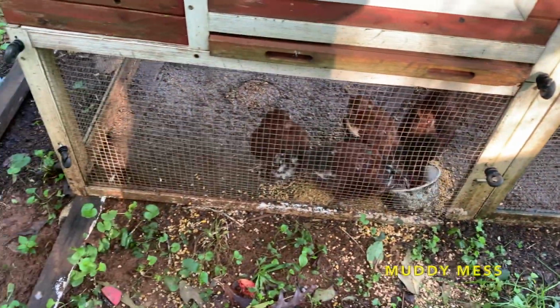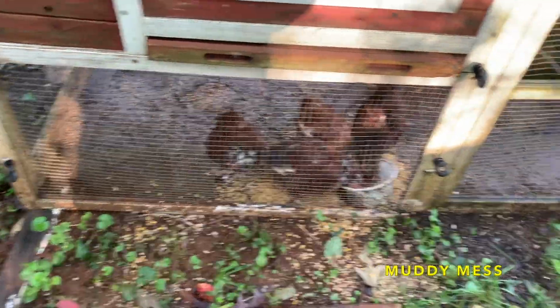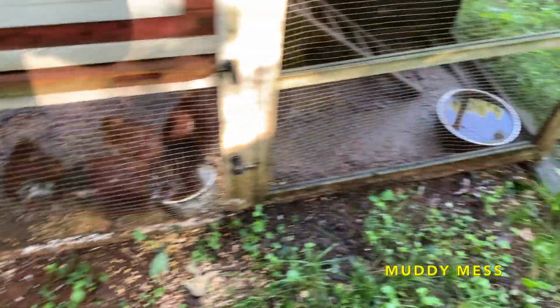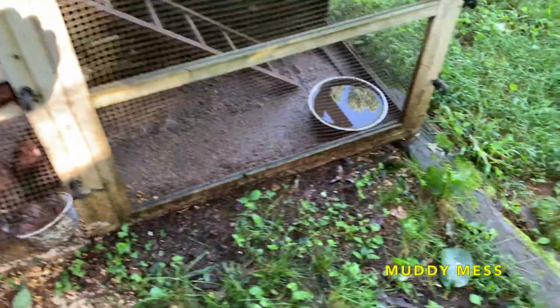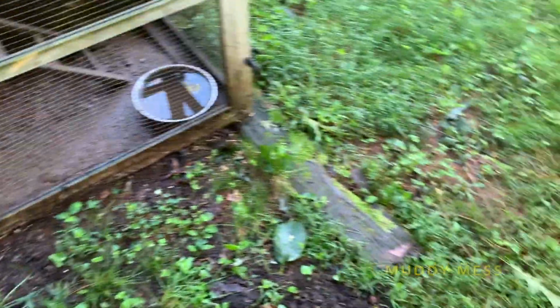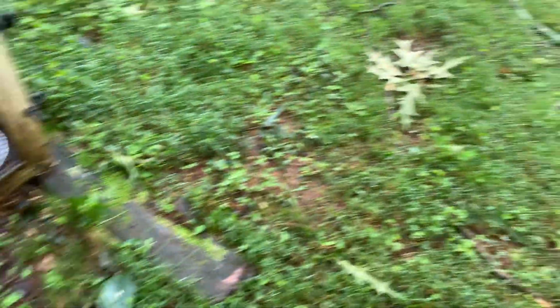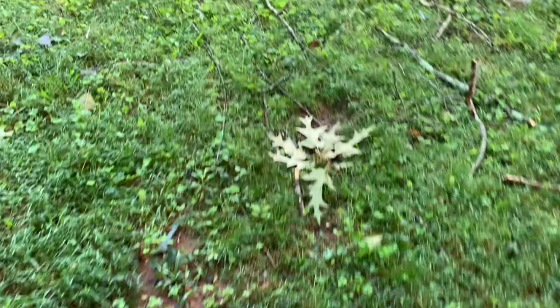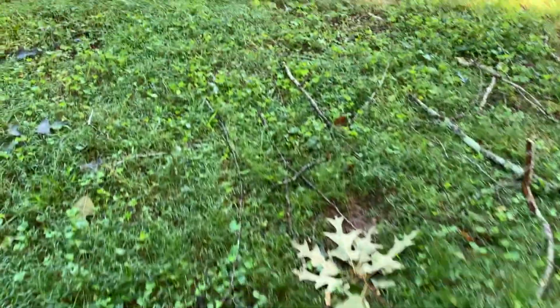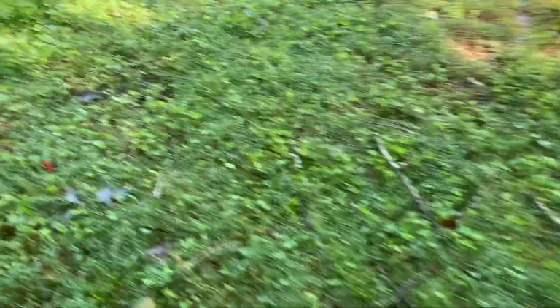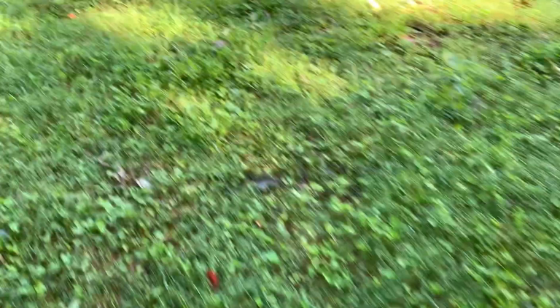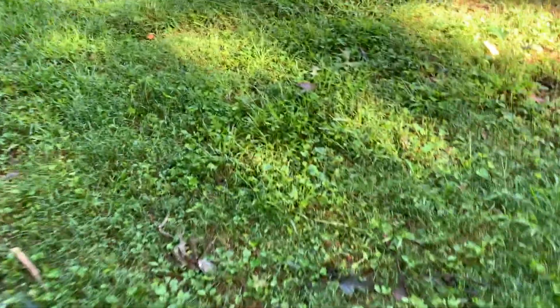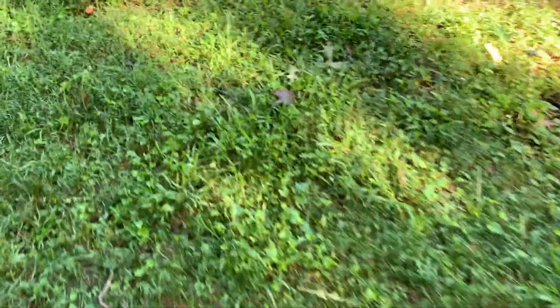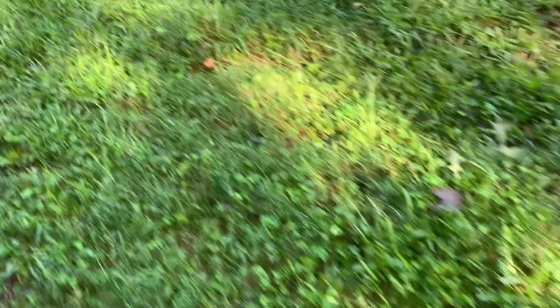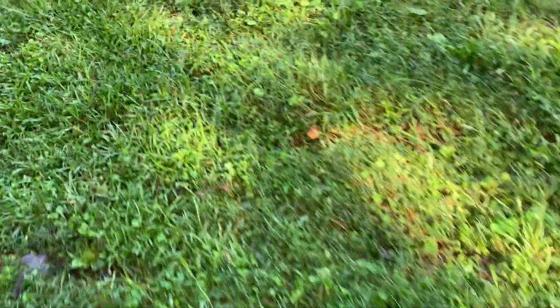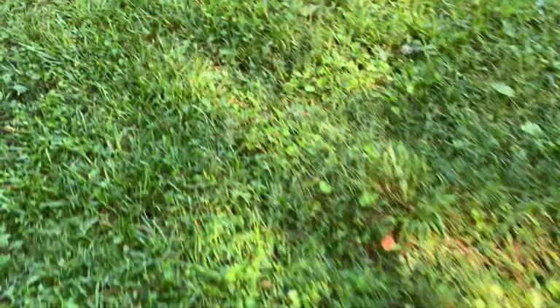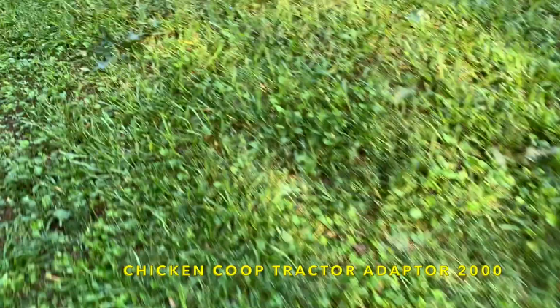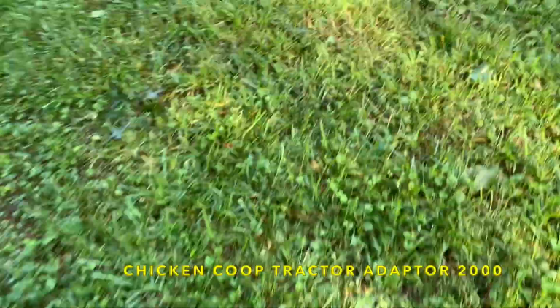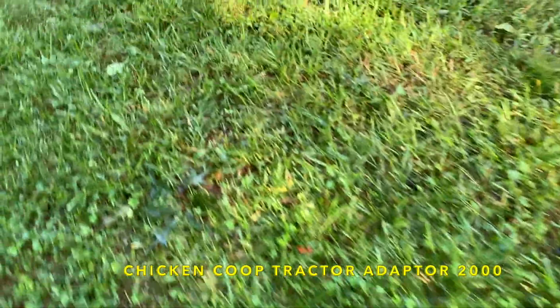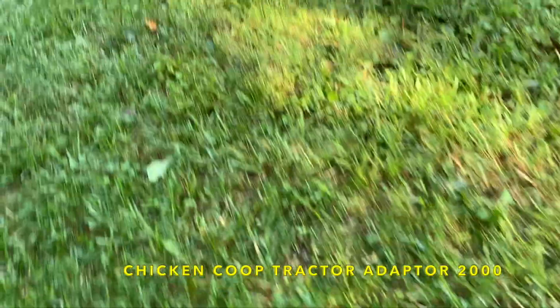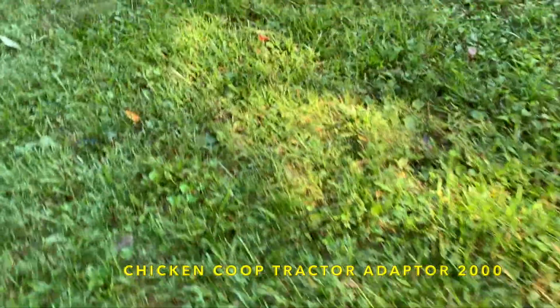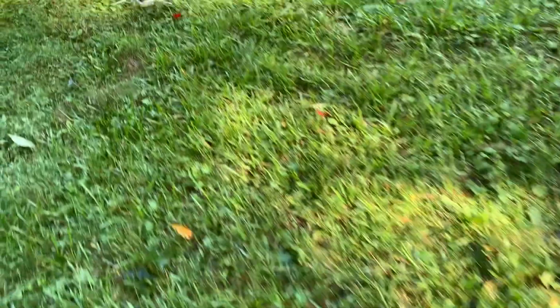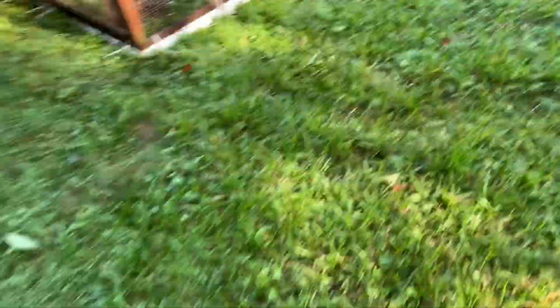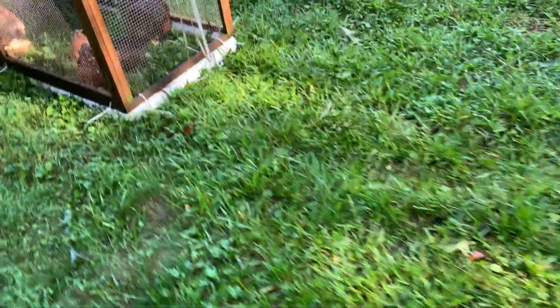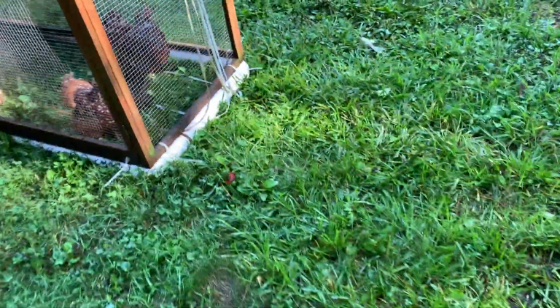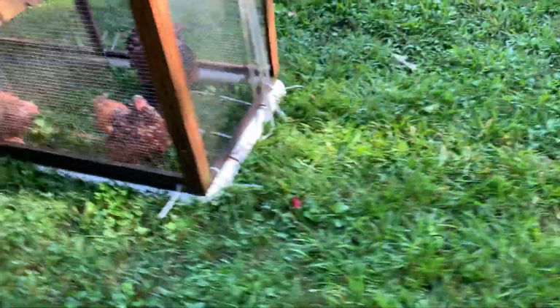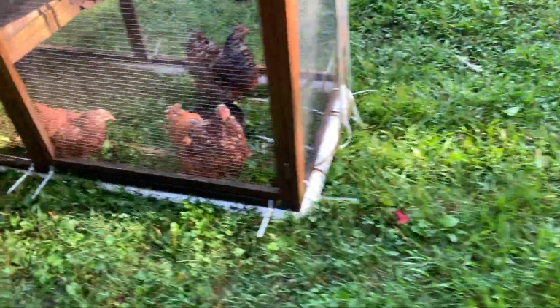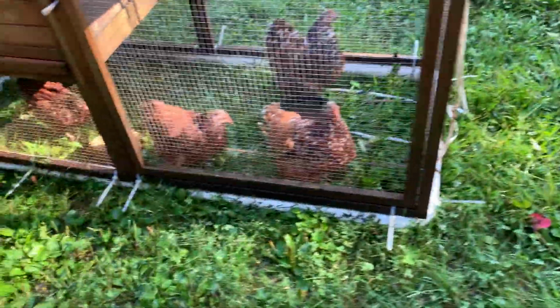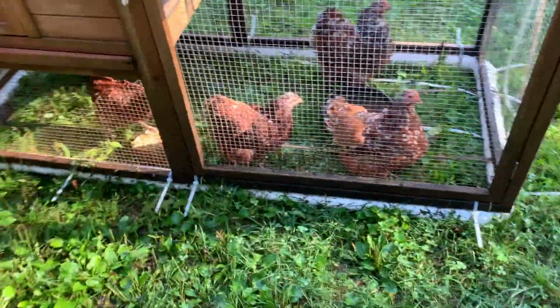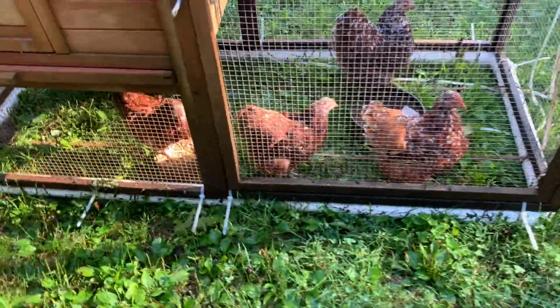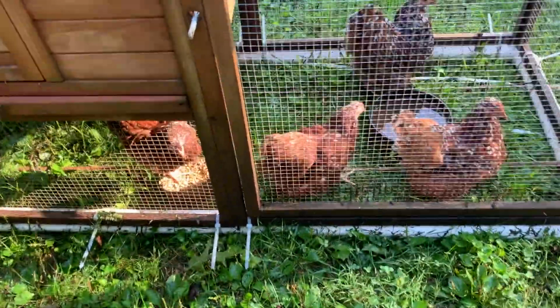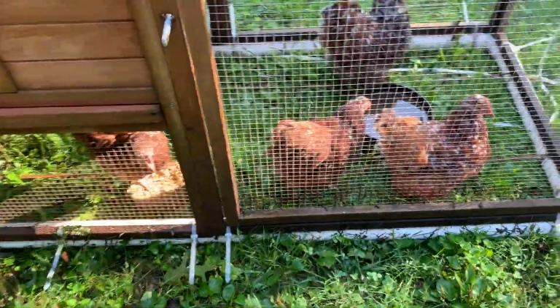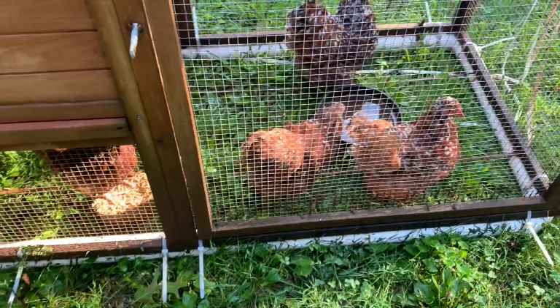But if you go over here where the Chicken Coop Tractor Adapter 2000 is, just look what a nice clean pen they have.